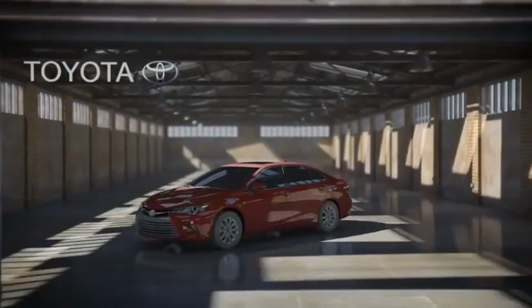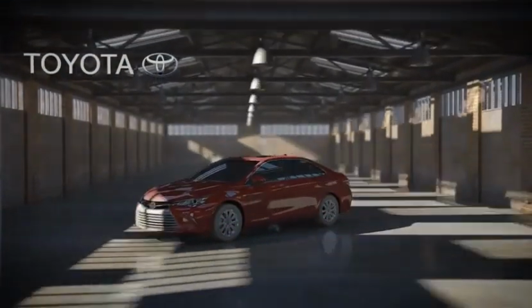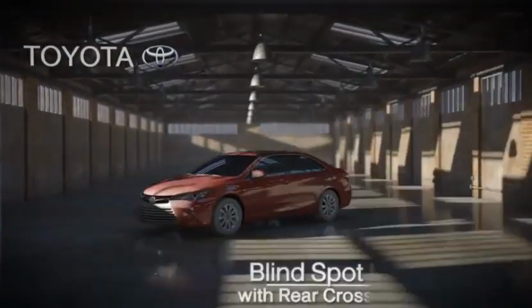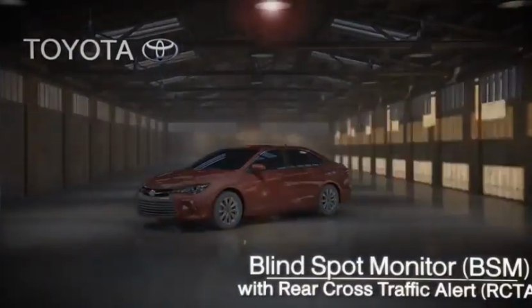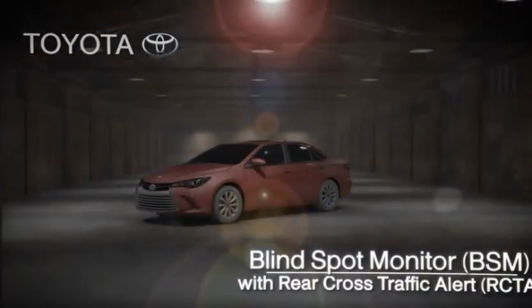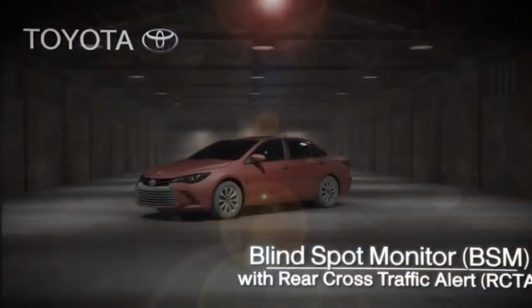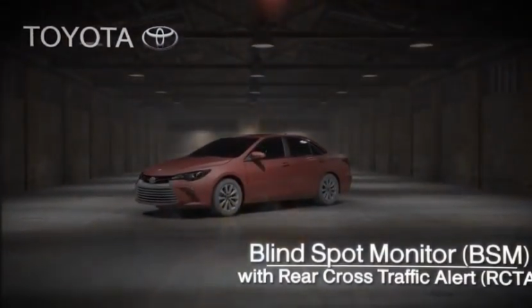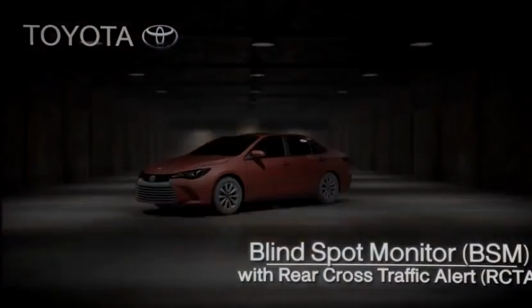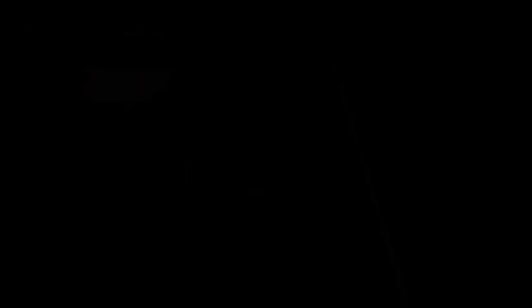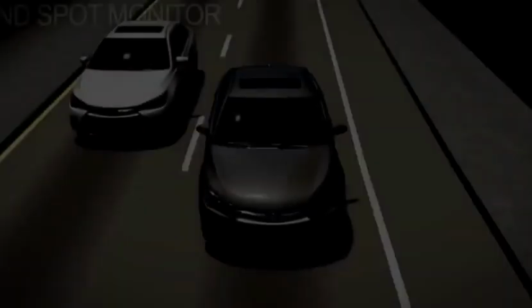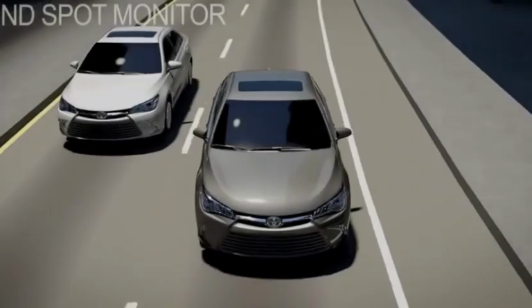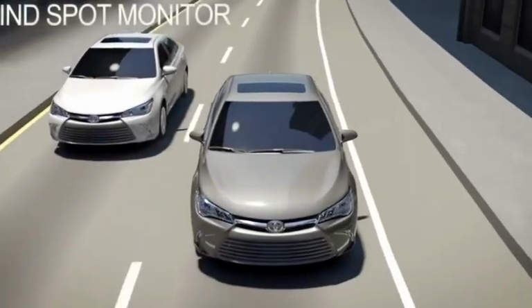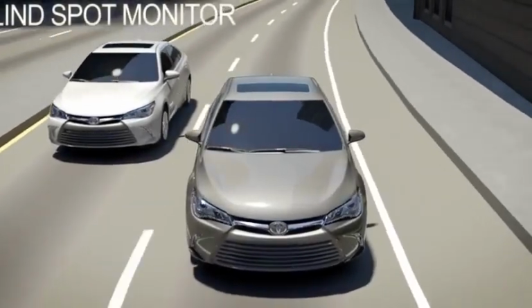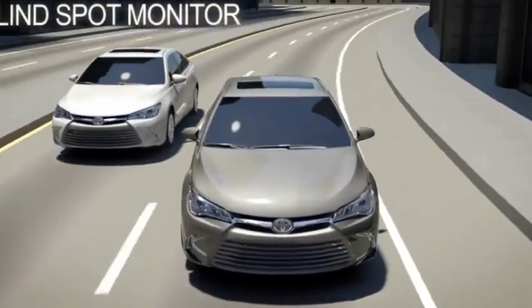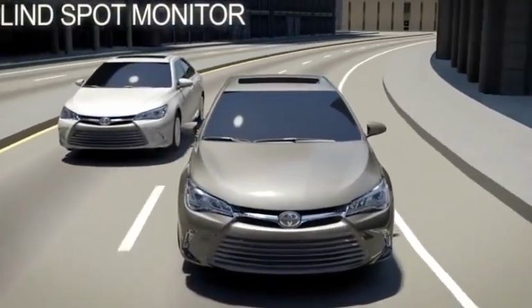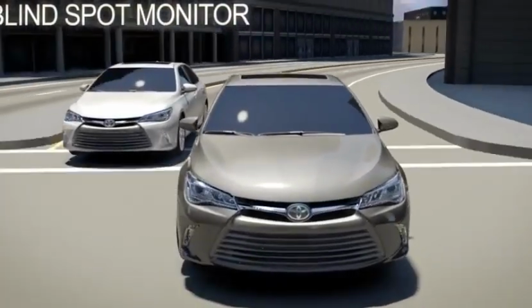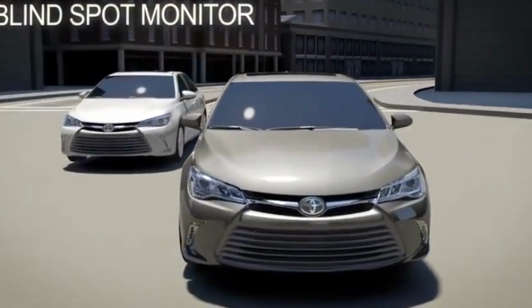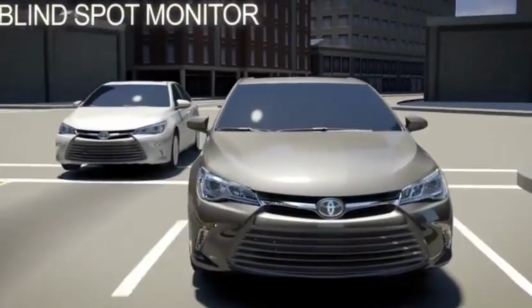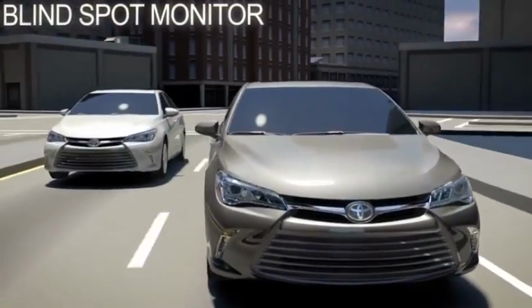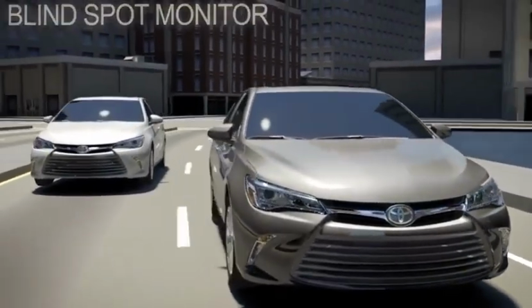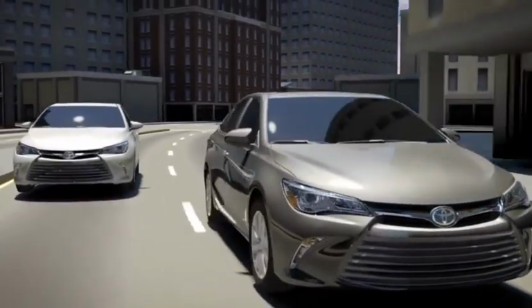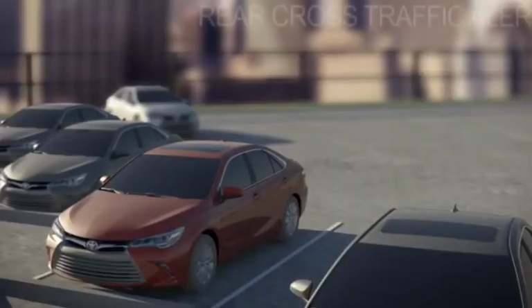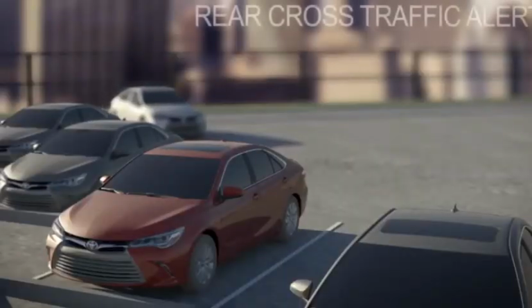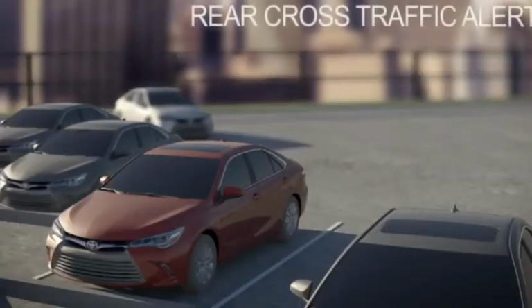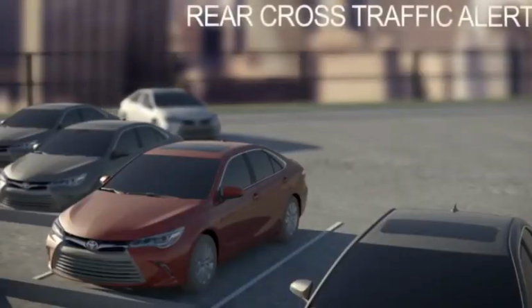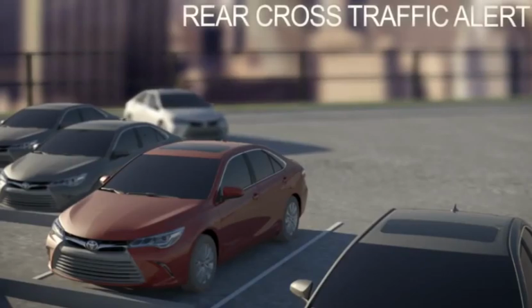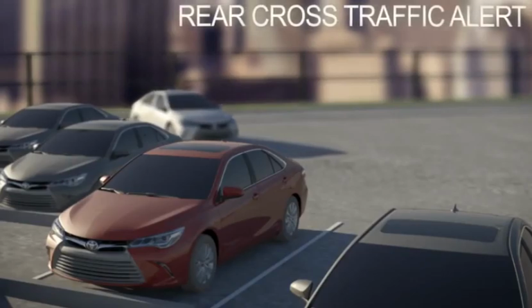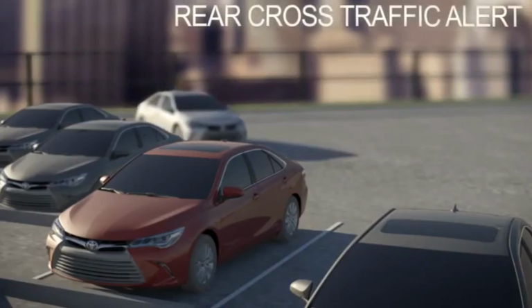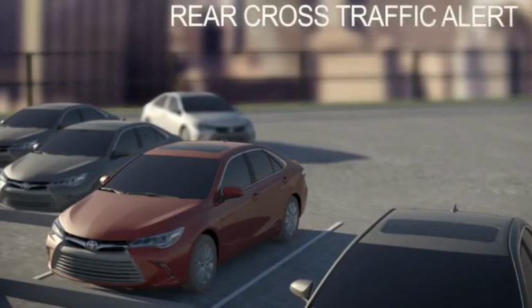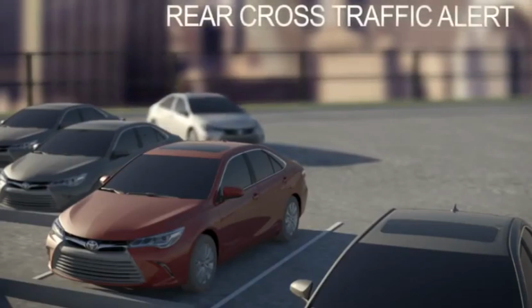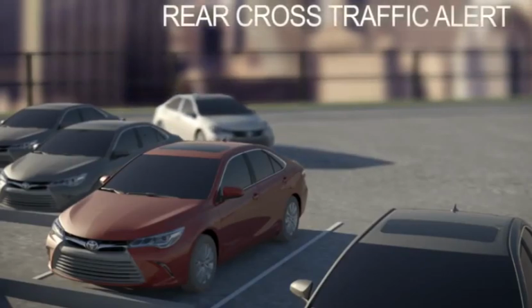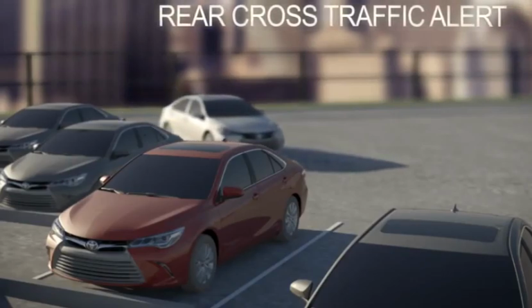Blind Spot Monitor with Rear Cross Traffic Alert. The Blind Spot Monitor alerts drivers of vehicles in their blind spot, and Rear Cross Traffic Alert warns drivers of approaching vehicles when backing up.